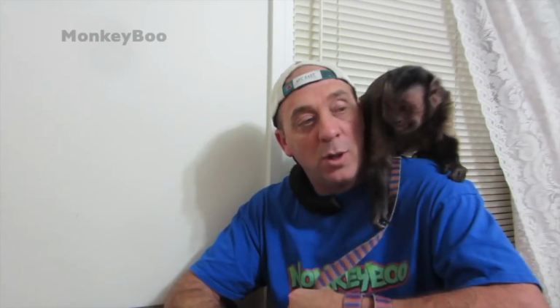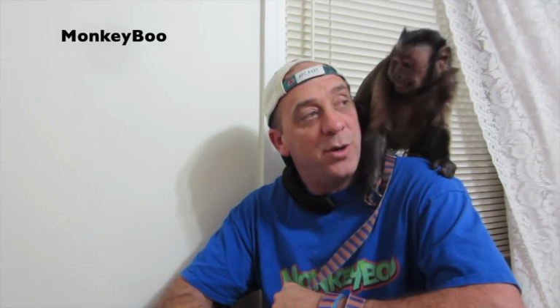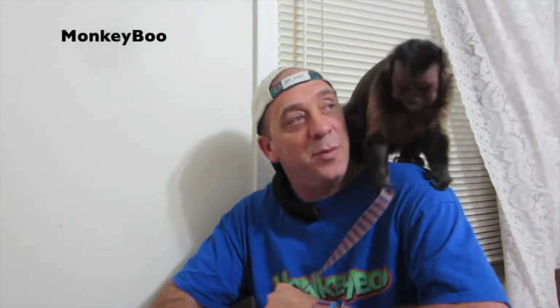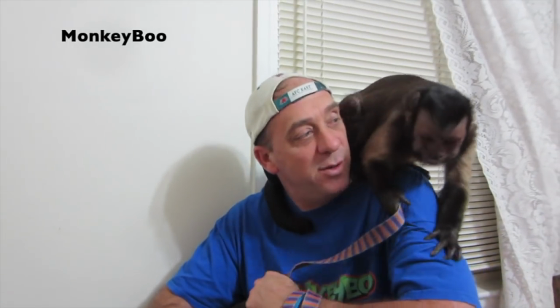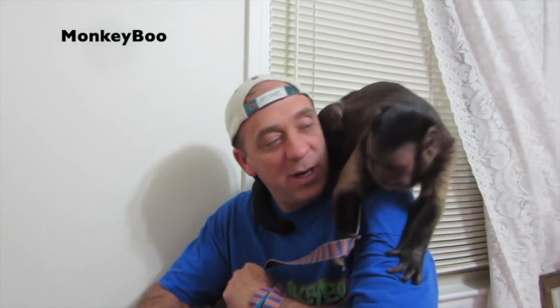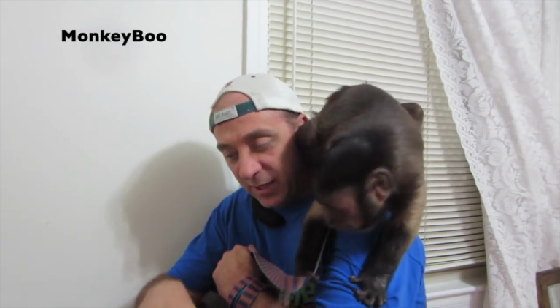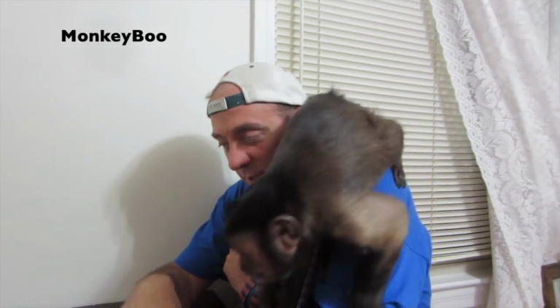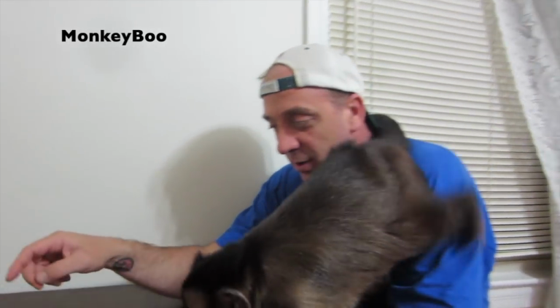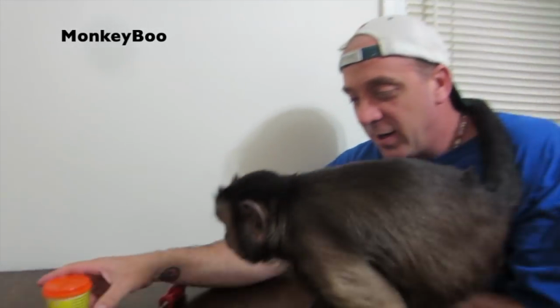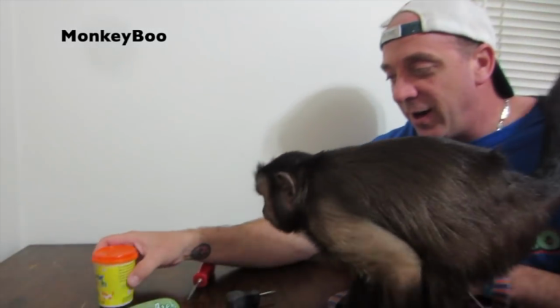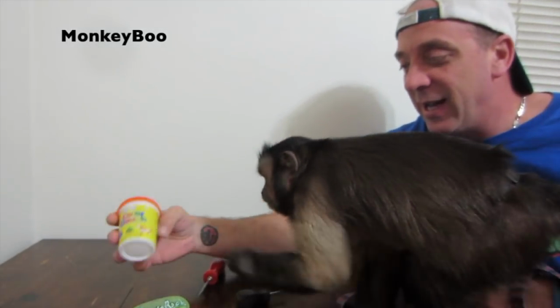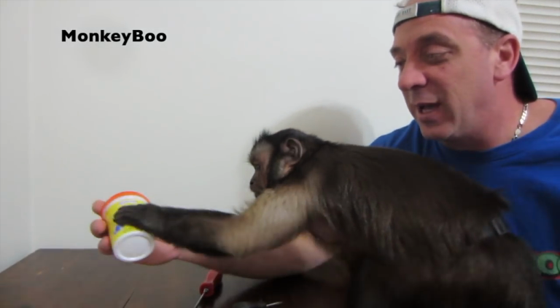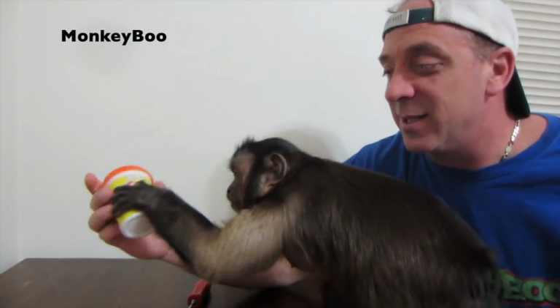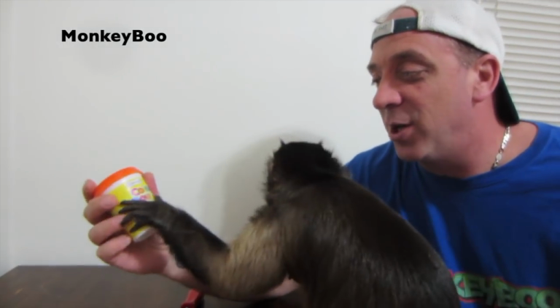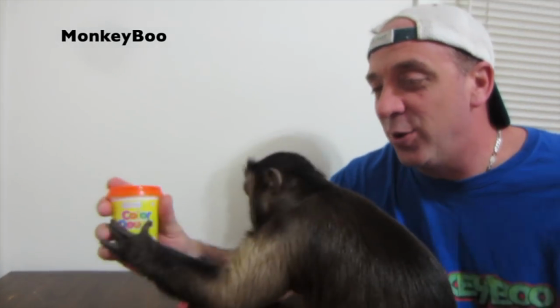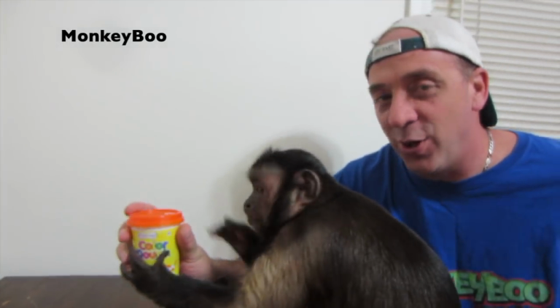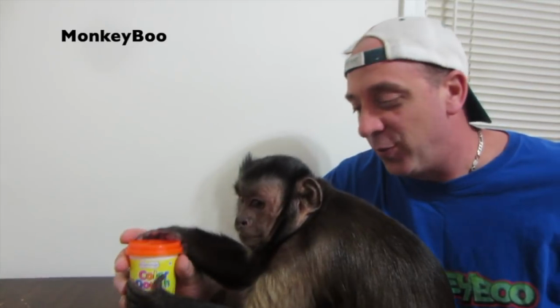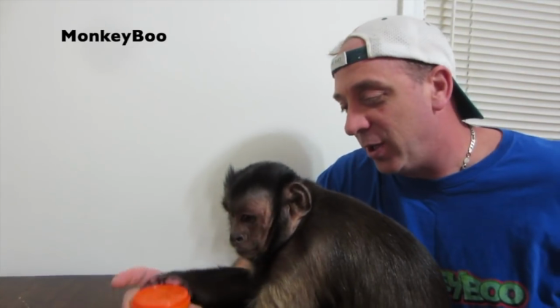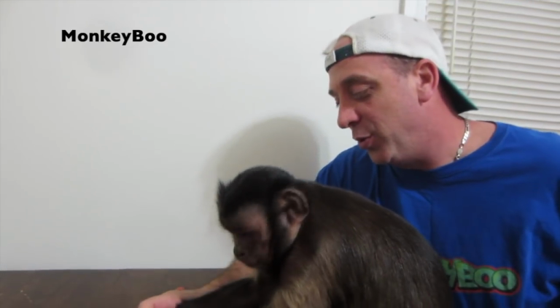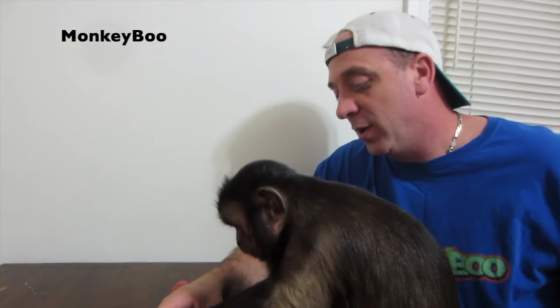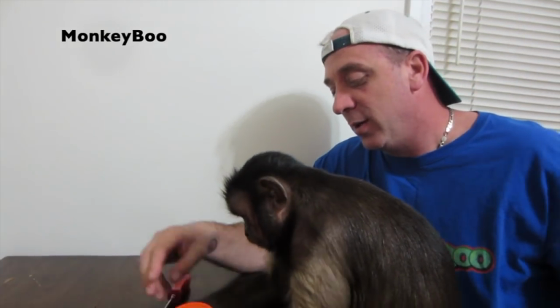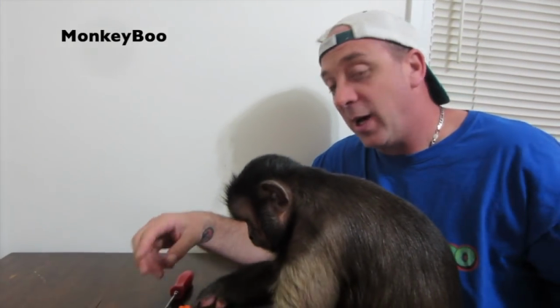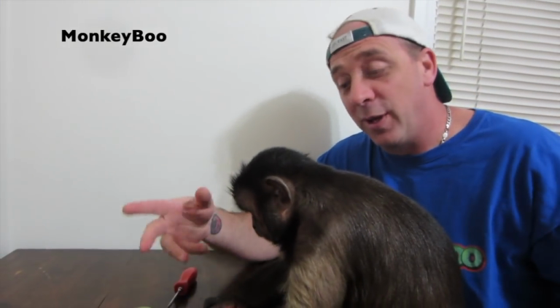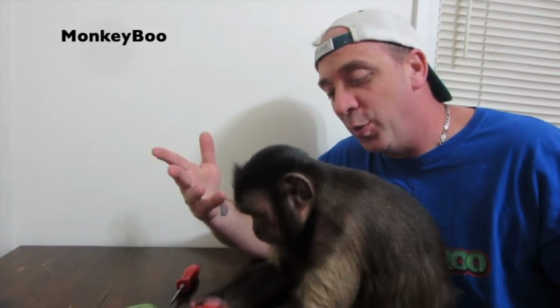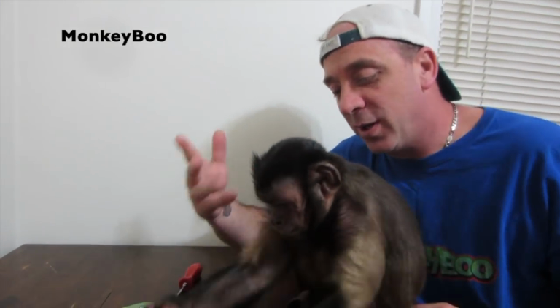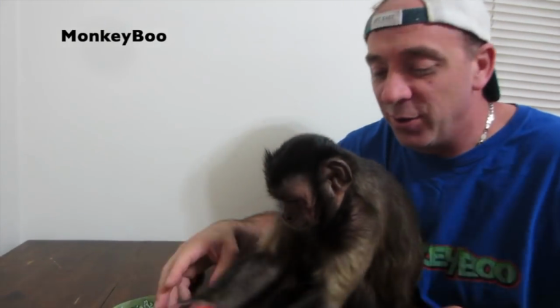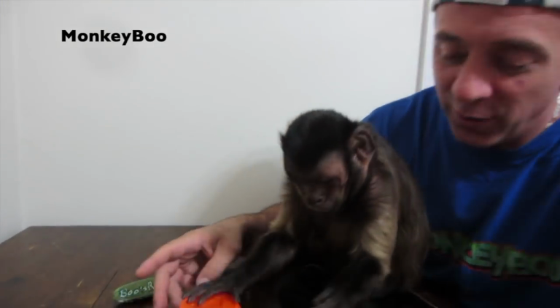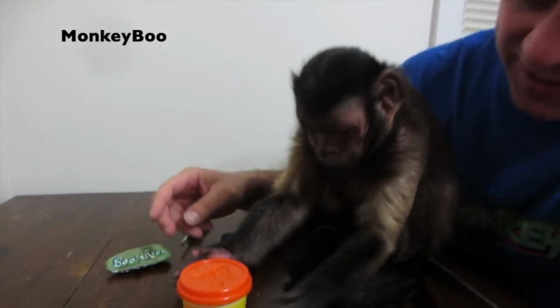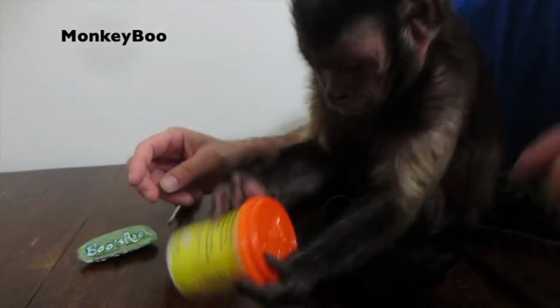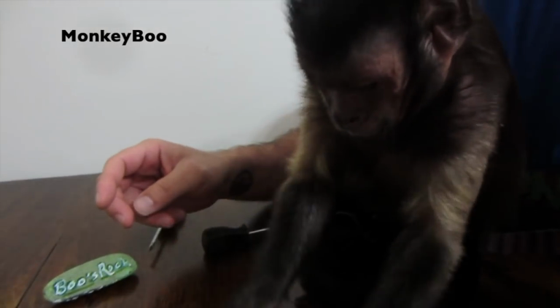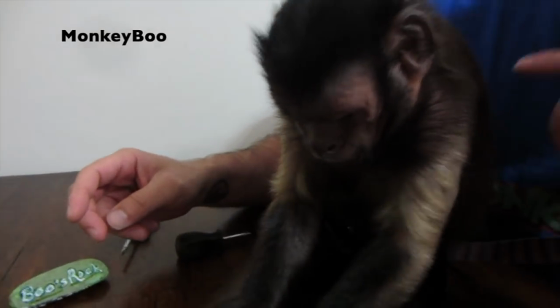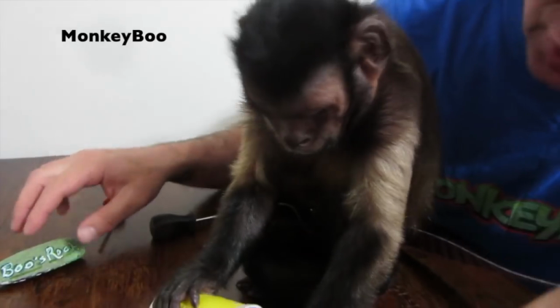Are you ready, Boo? You ready? Get down here. All right, guys, we got some colored dough from Monkey Boo. Not Play-Doh, but colored dough. Open it up, Boo.